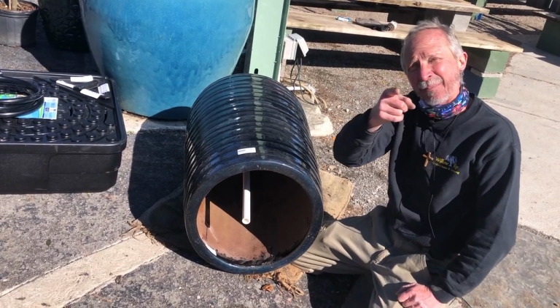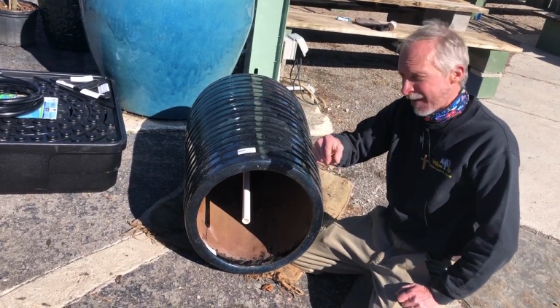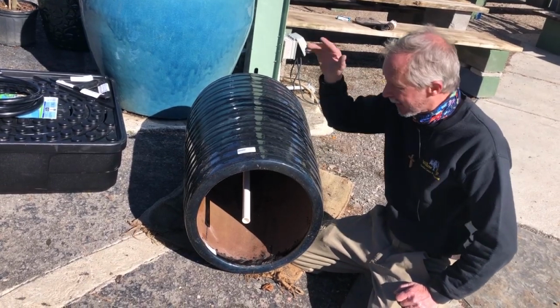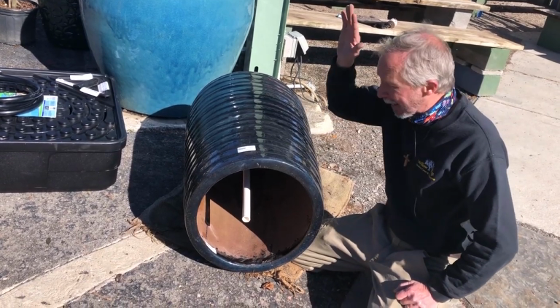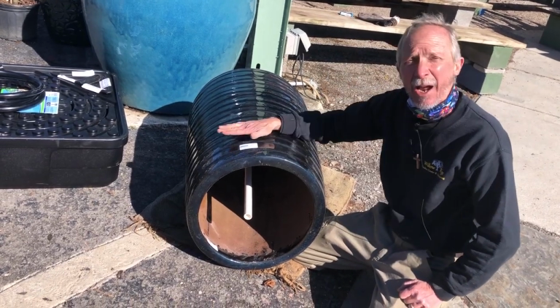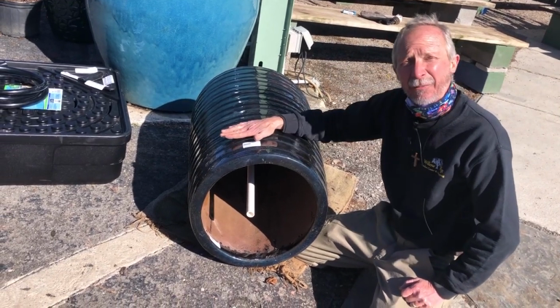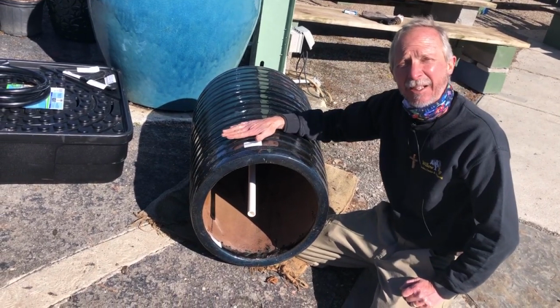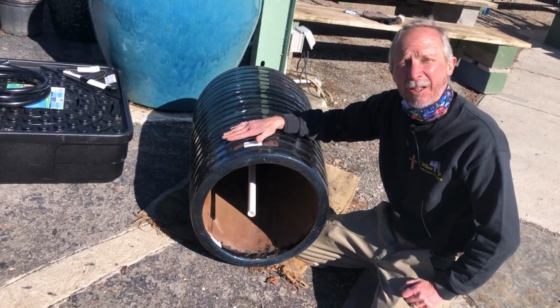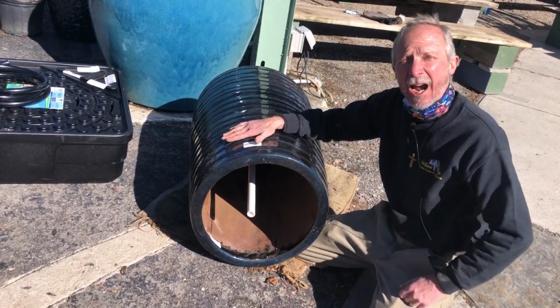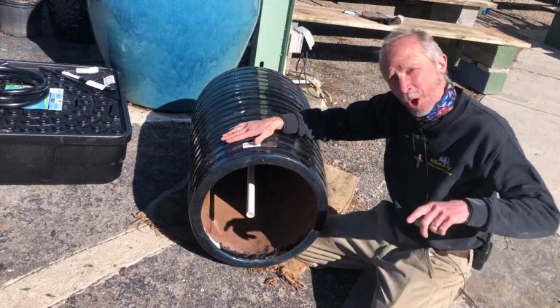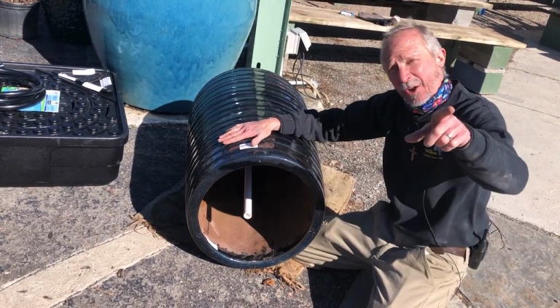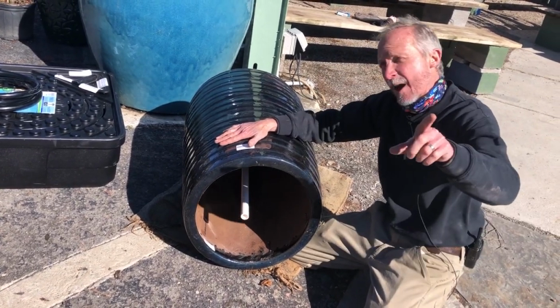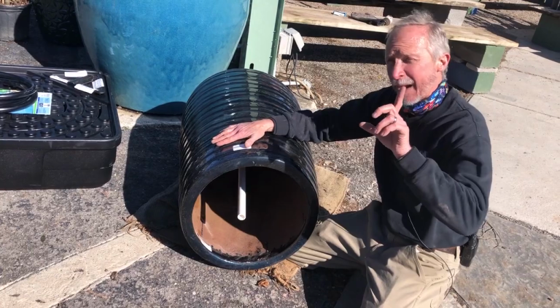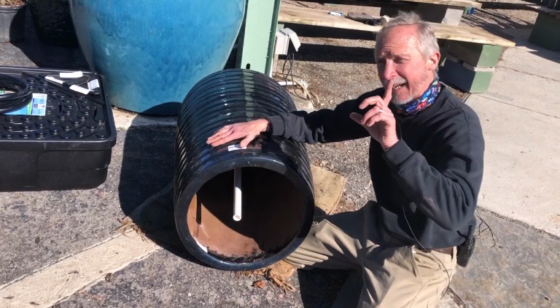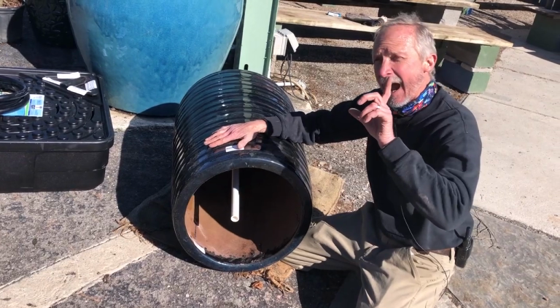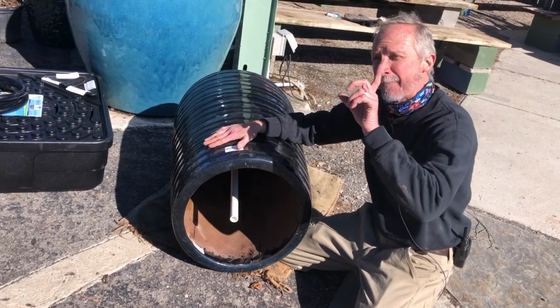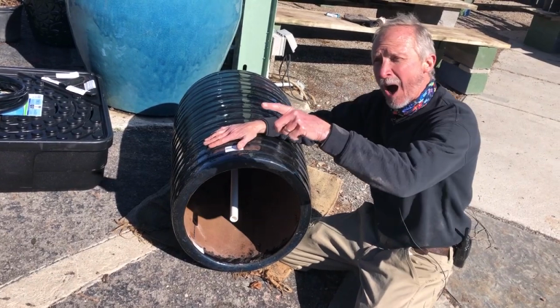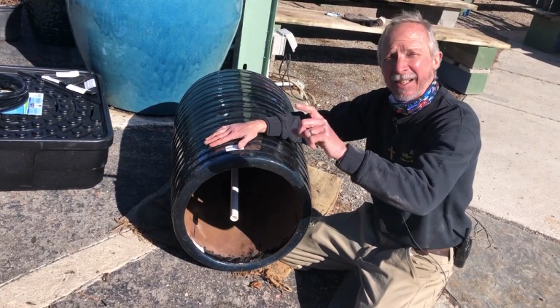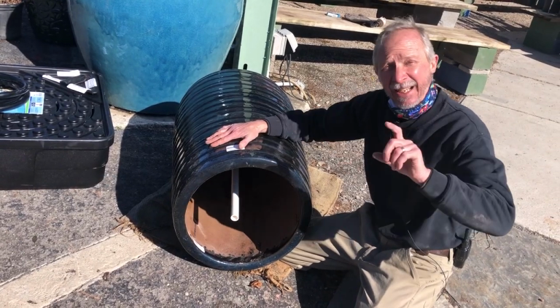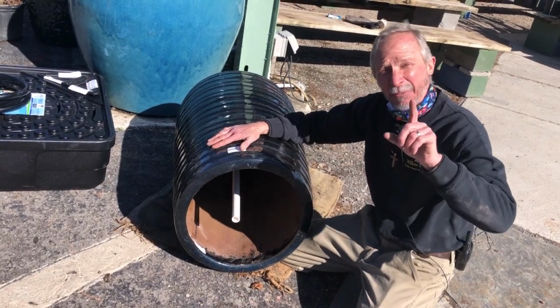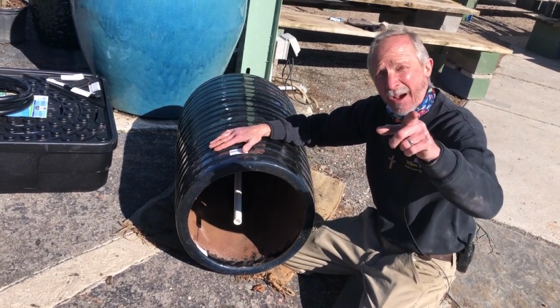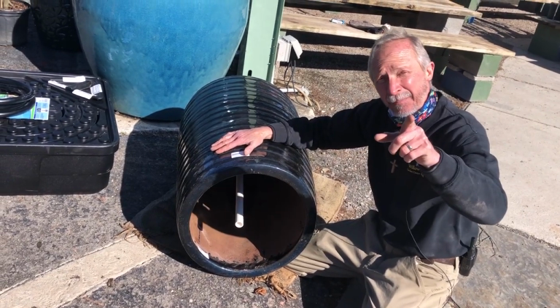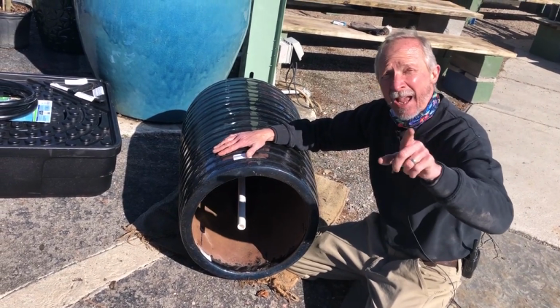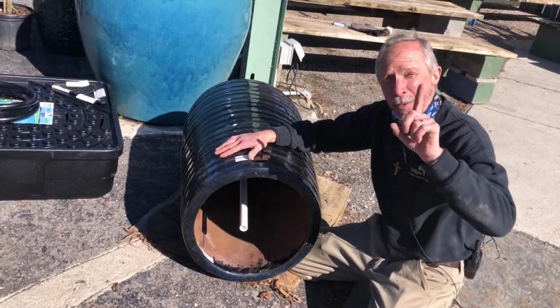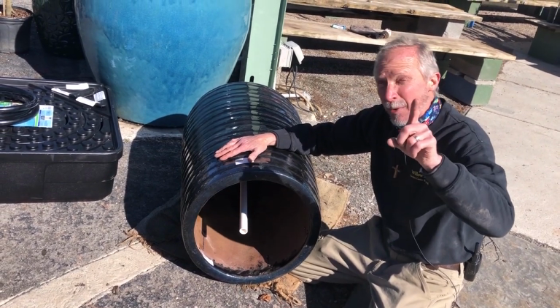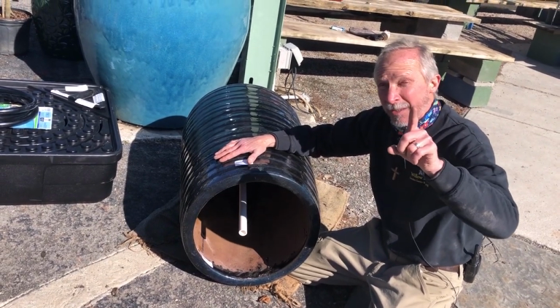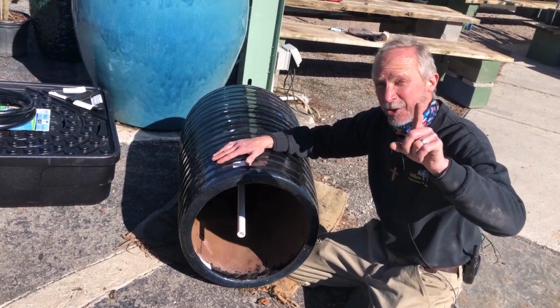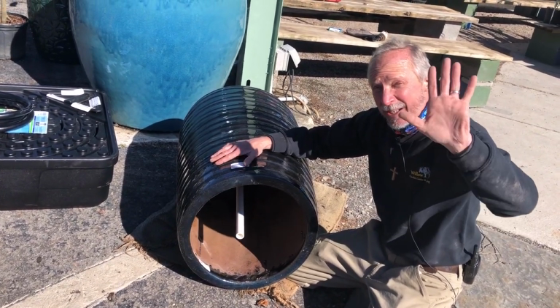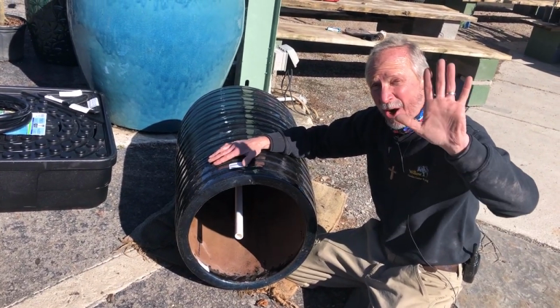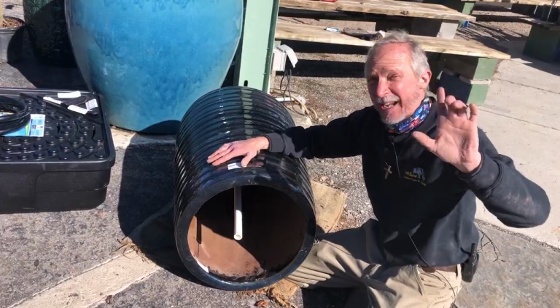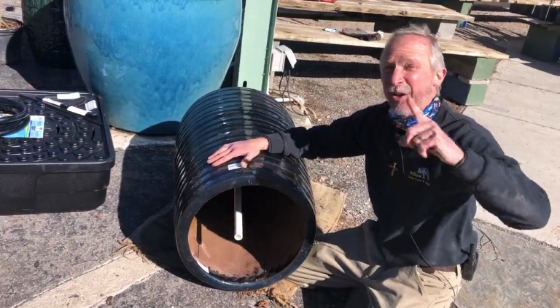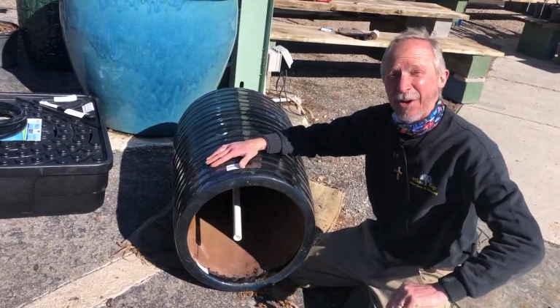This has been Greg the friendly garden guy showing you how to make a pot into a fountain. Remember, get your hands dirty — it's good for you.